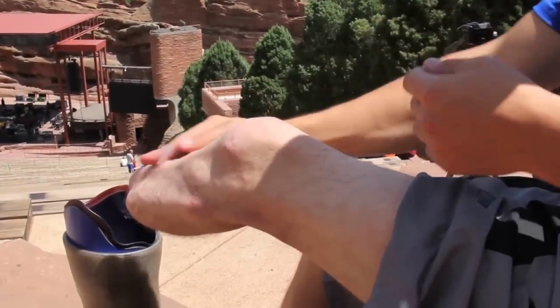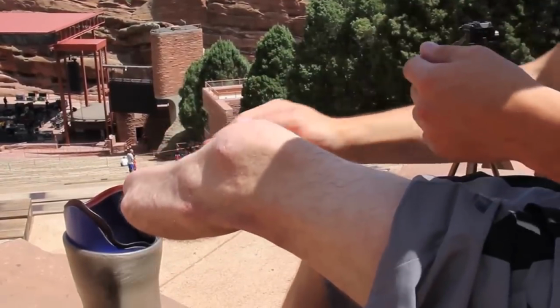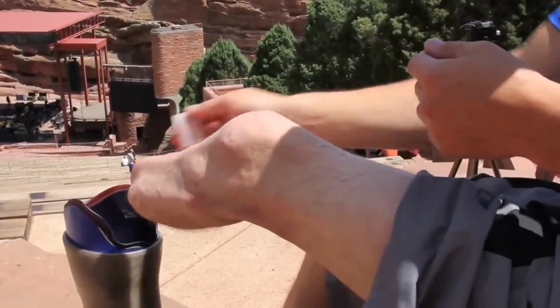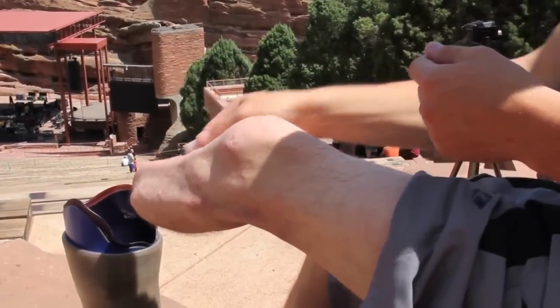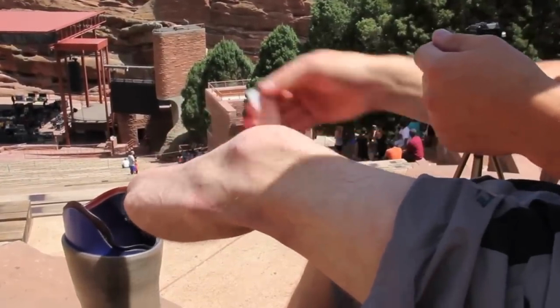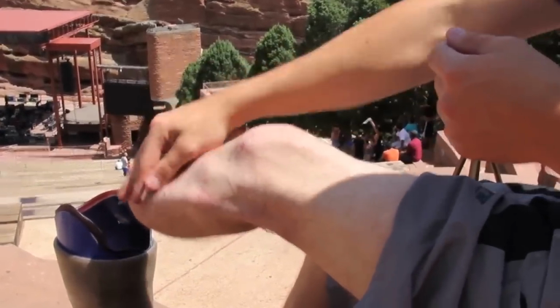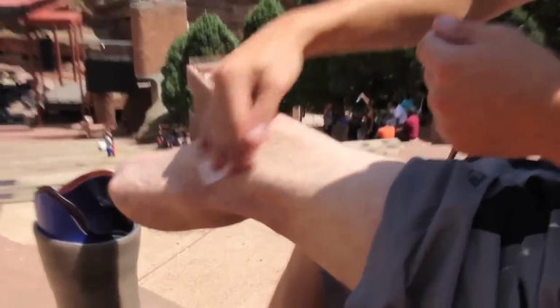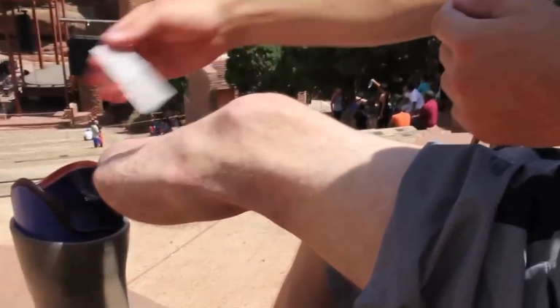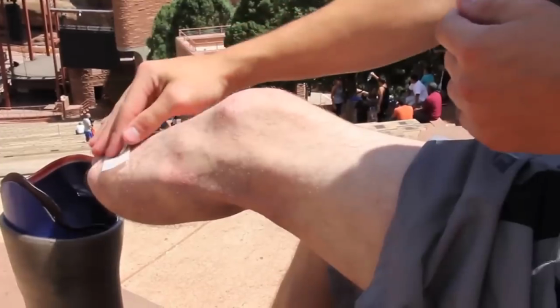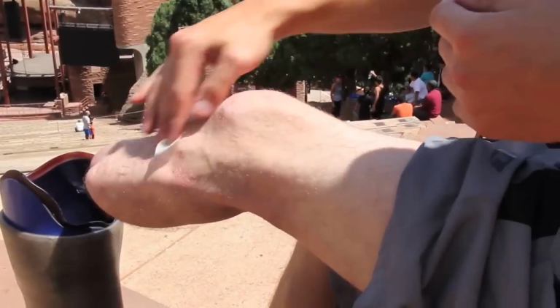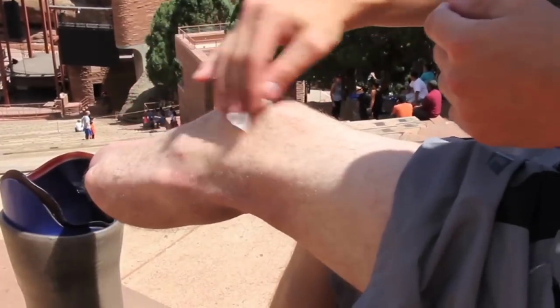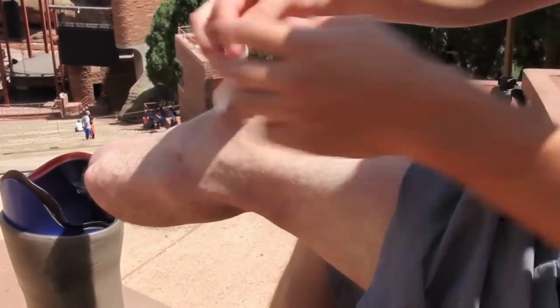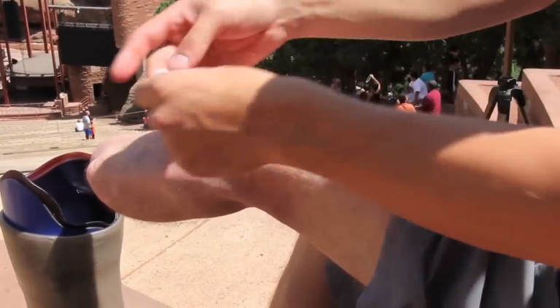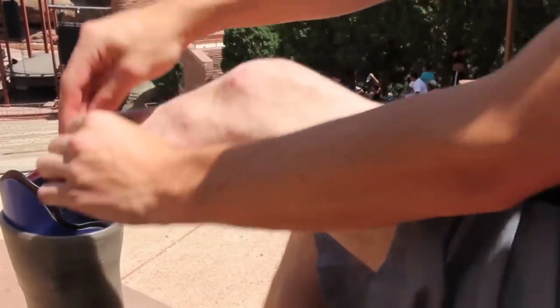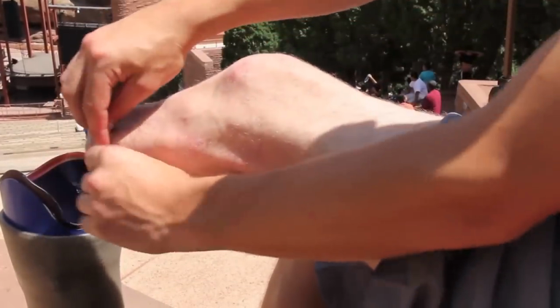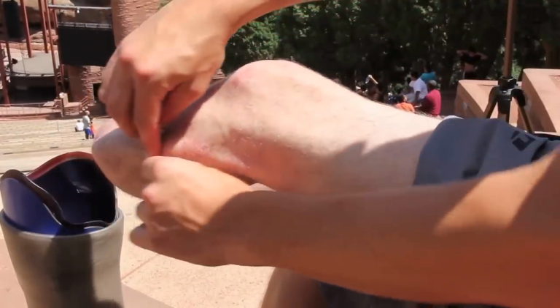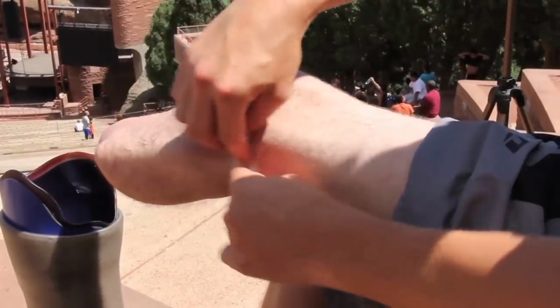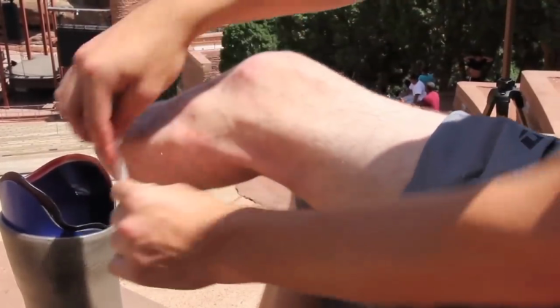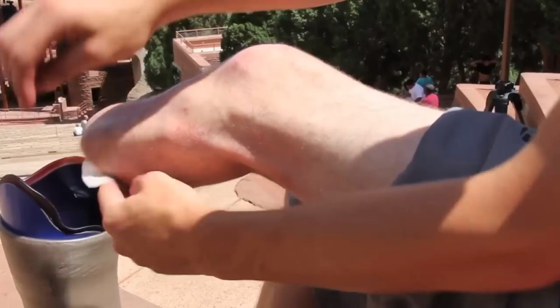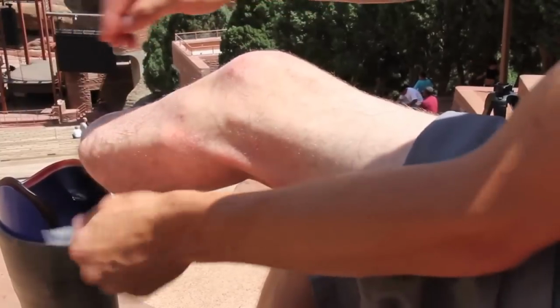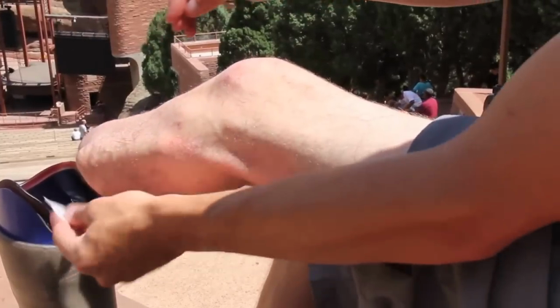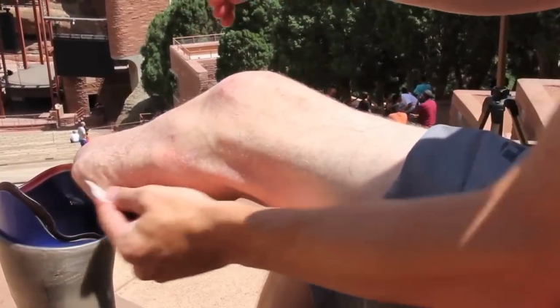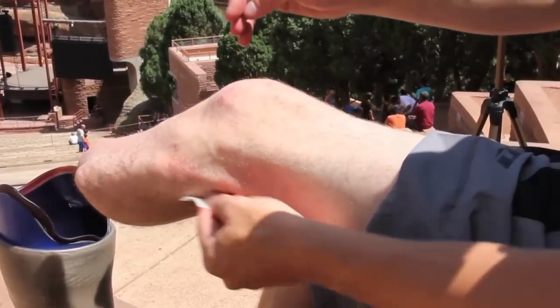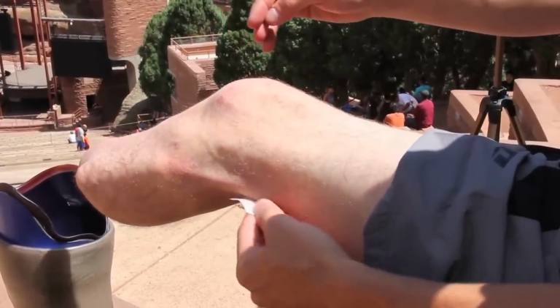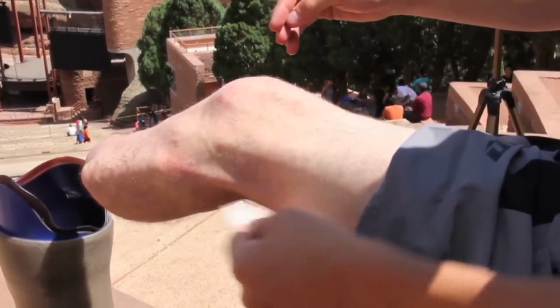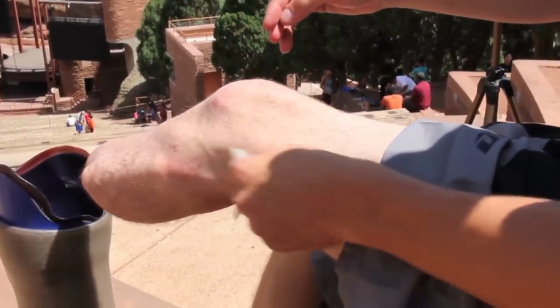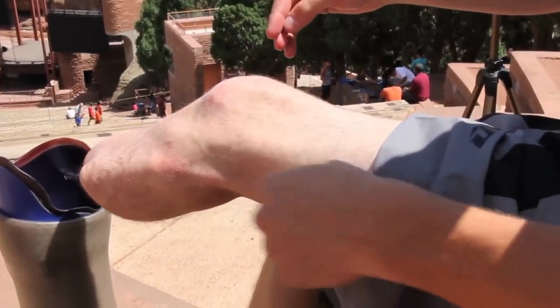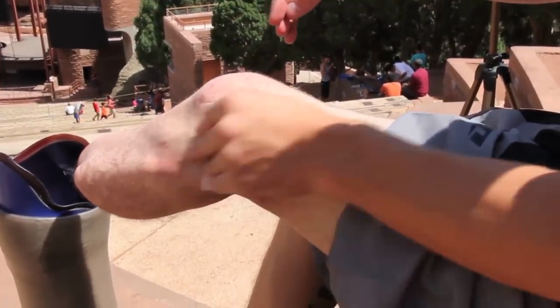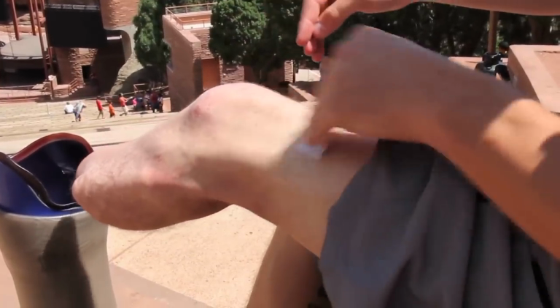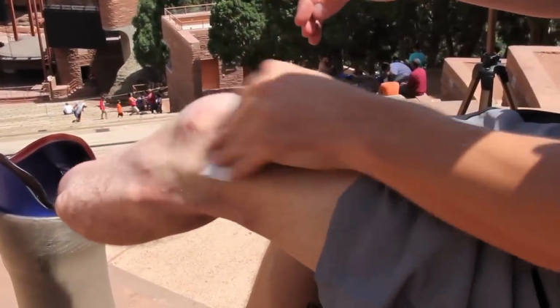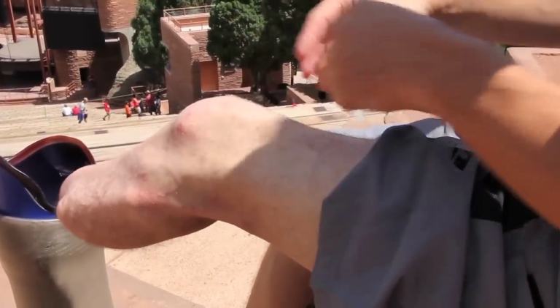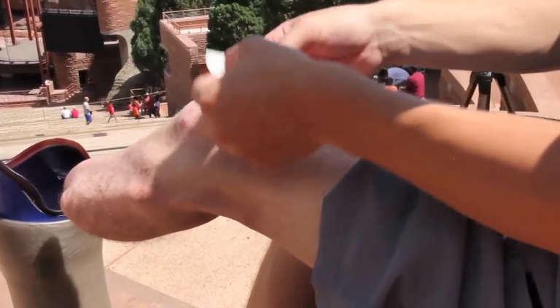Also, ask your prosthetist if these products will likely break down the gel material of your liner. It might work best to apply these products to your leg at night before you go to bed, as they take a while to be absorbed anyway.